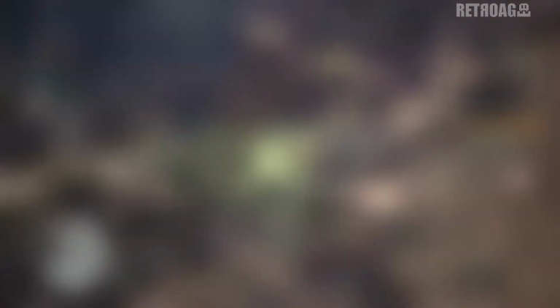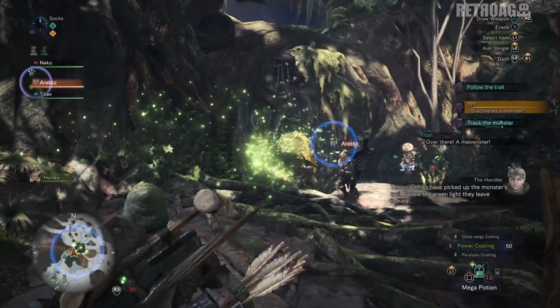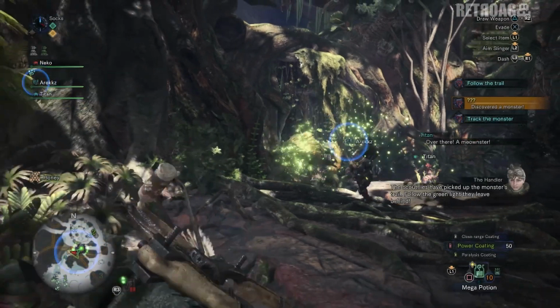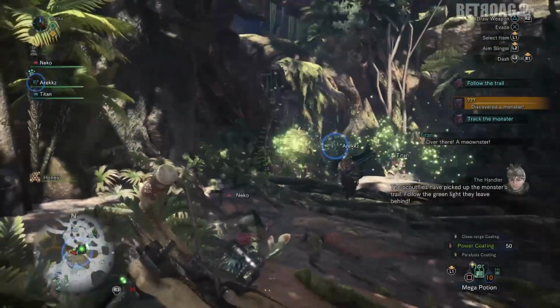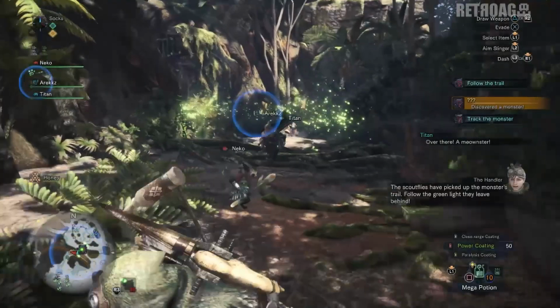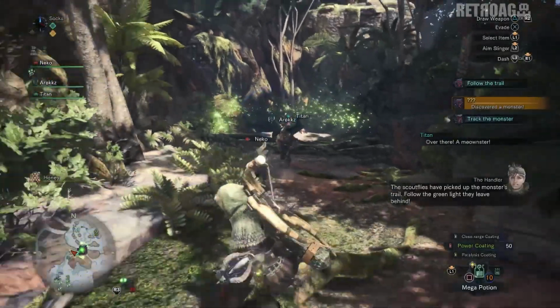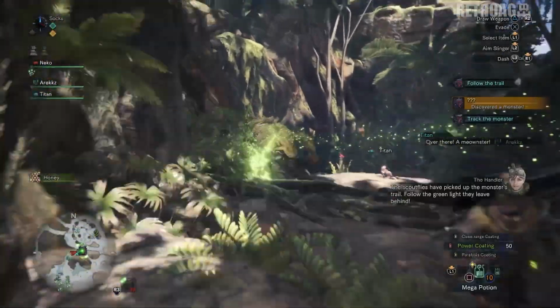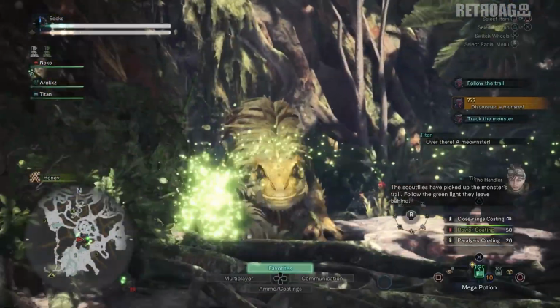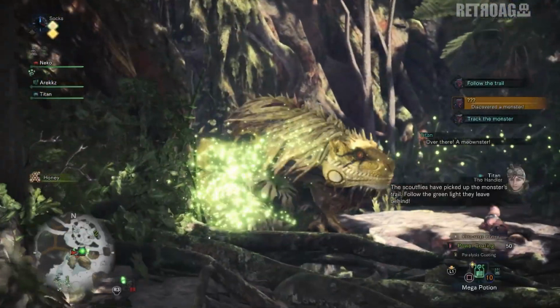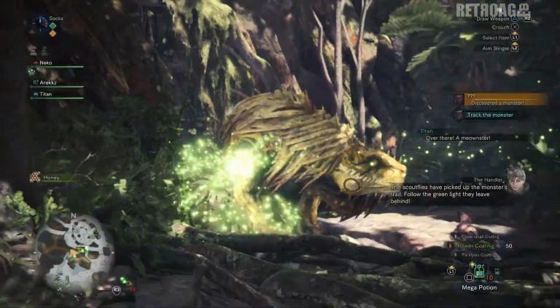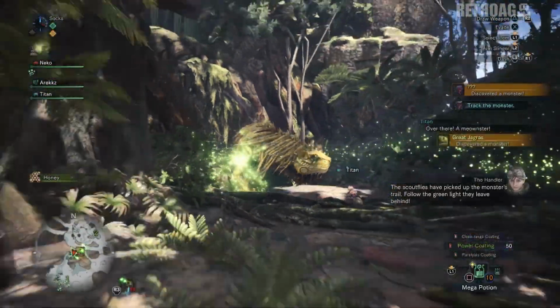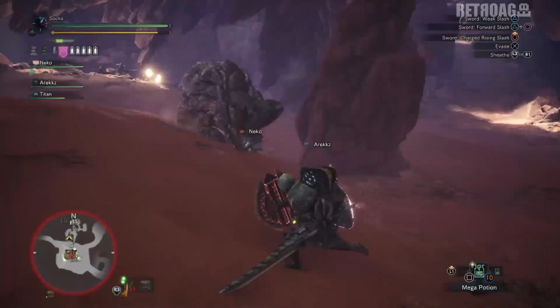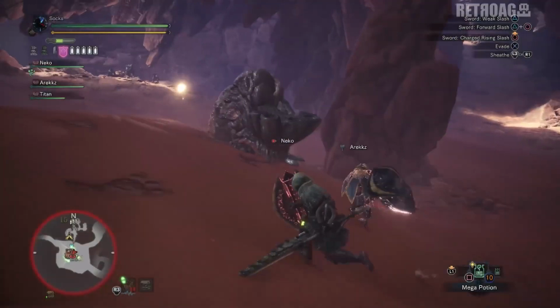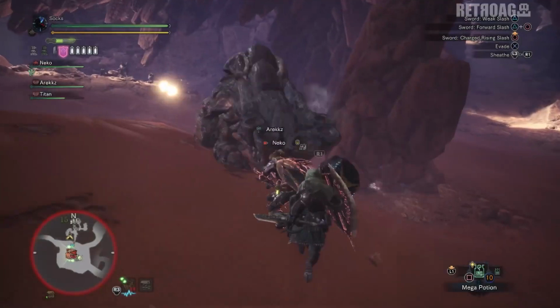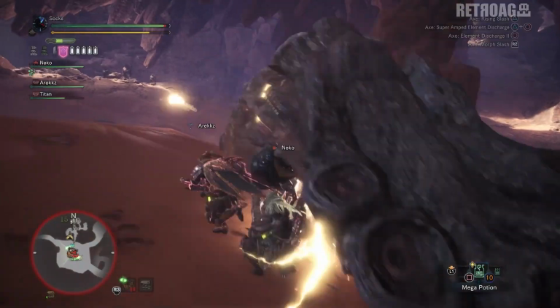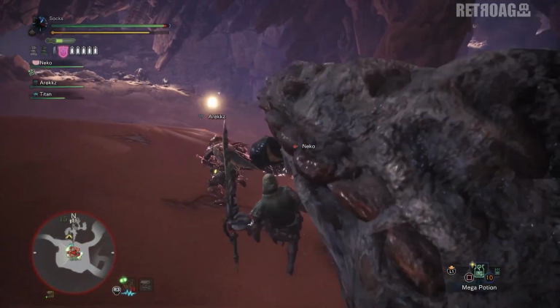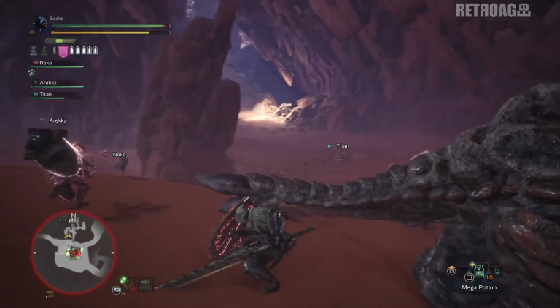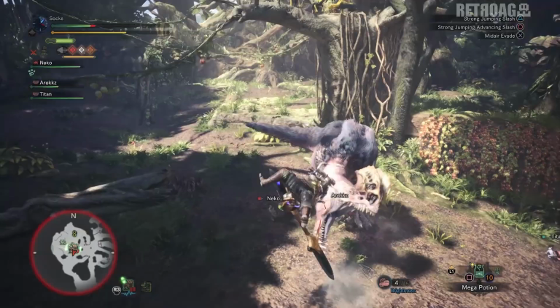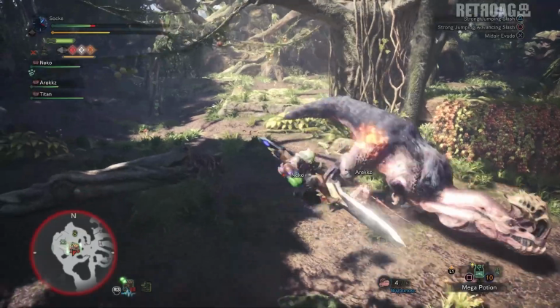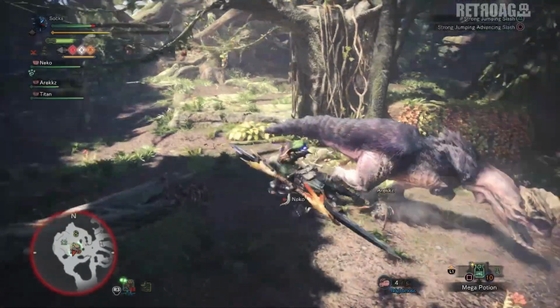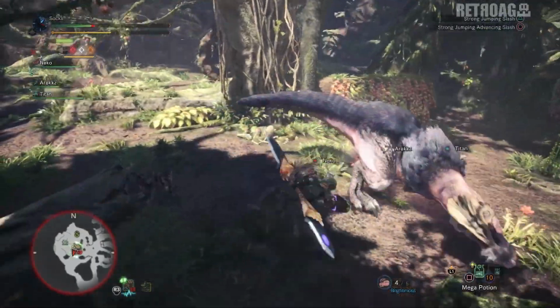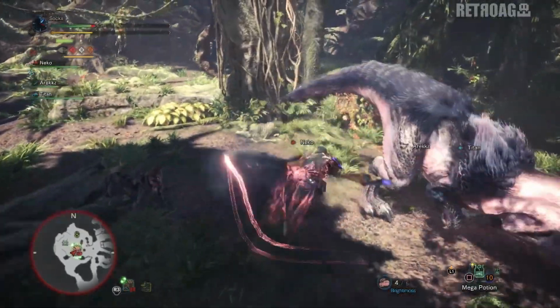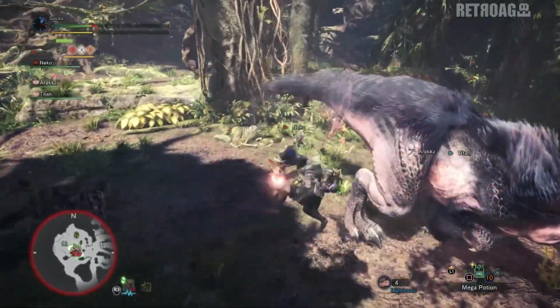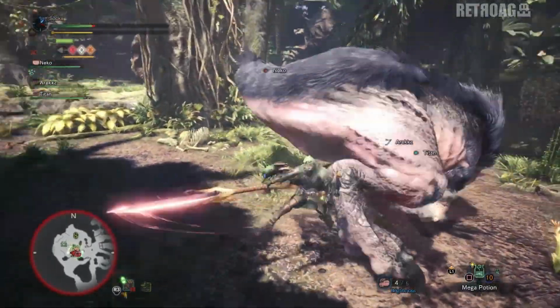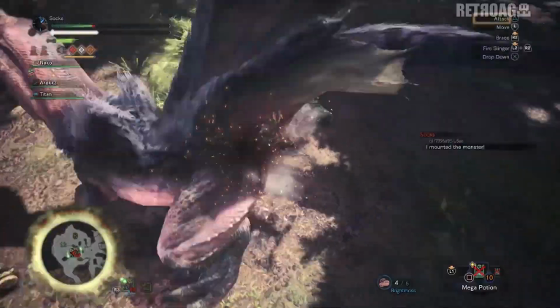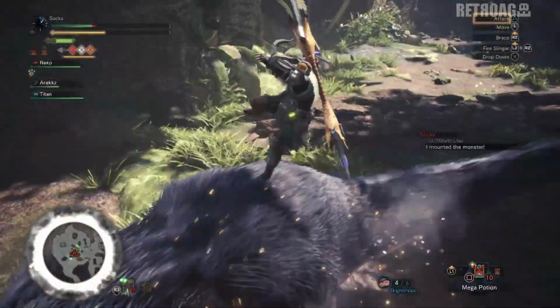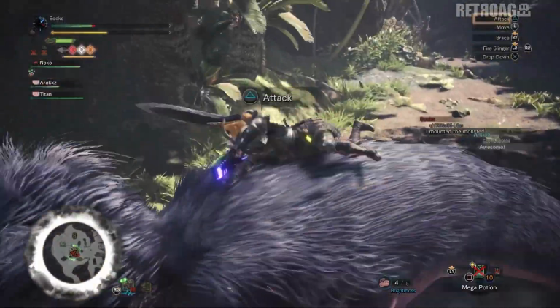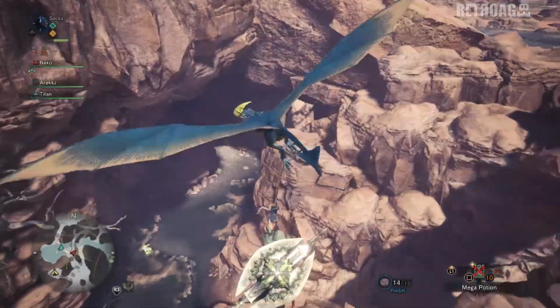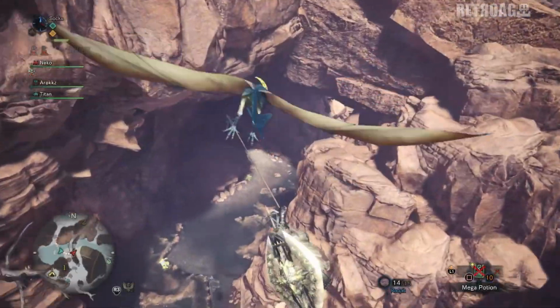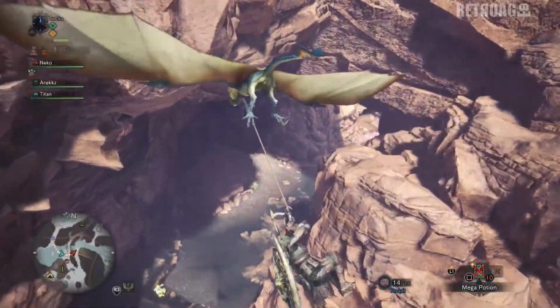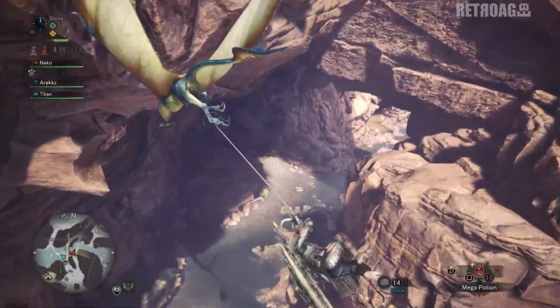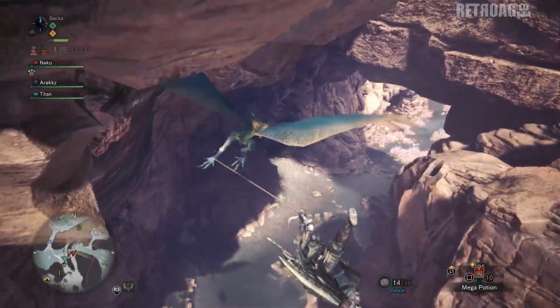During the beta, you'll have a chance to go head-to-head with the gluttonous Great Jagras, the hard-headed Baroth, and the fearsome Anjanath, whilst exploring the Ancient Forest and the Wildspire Waste.